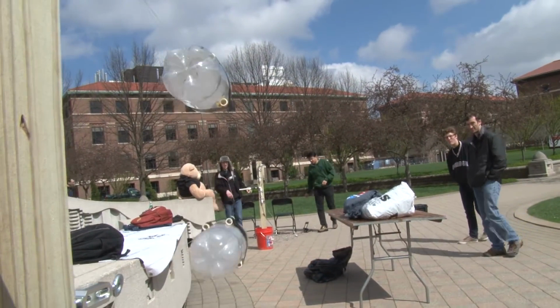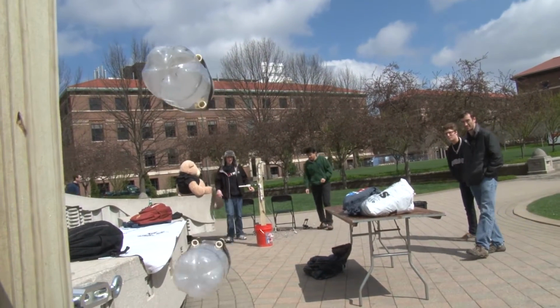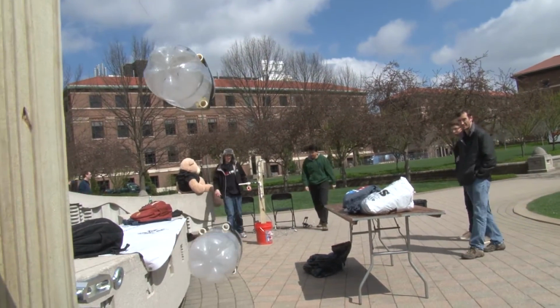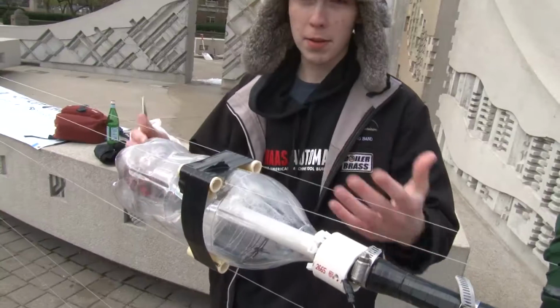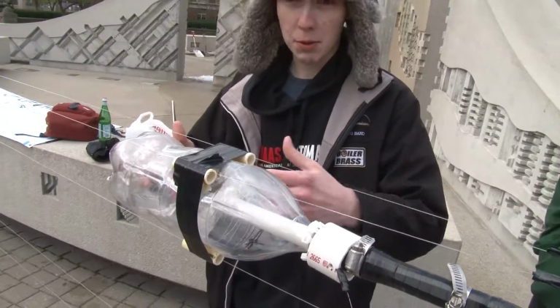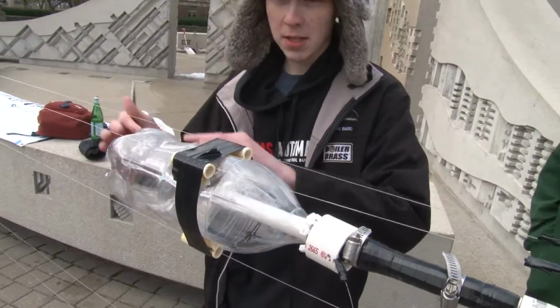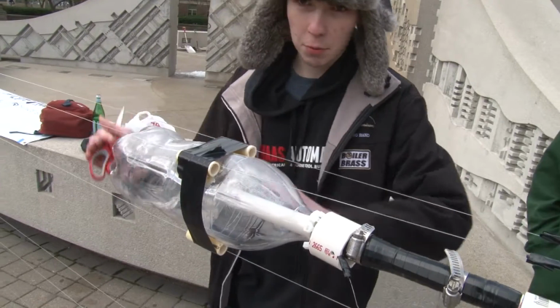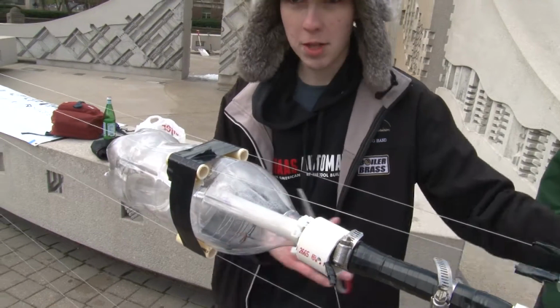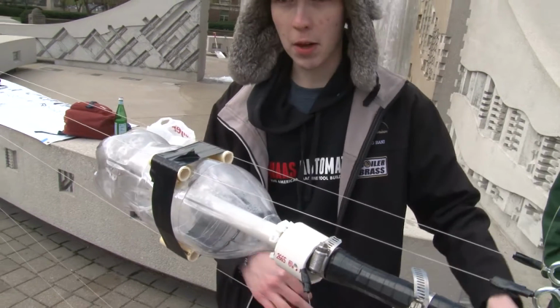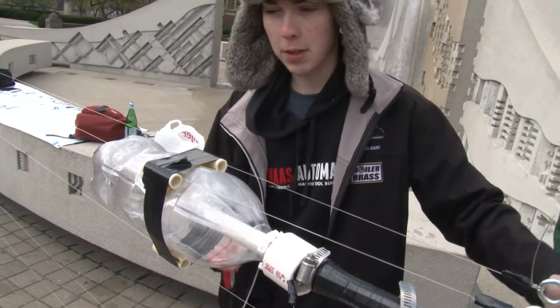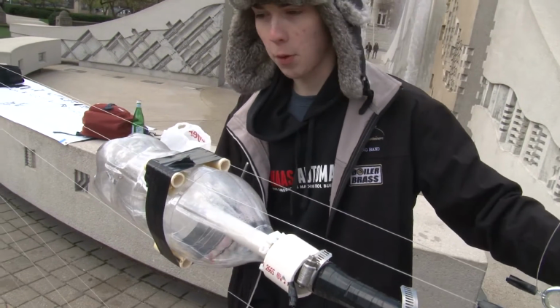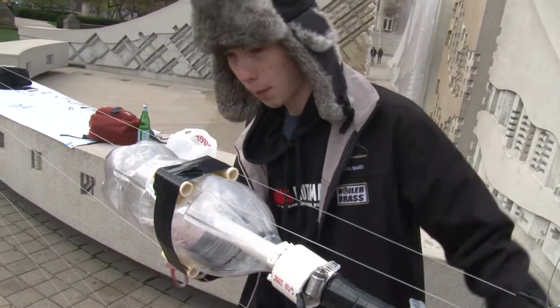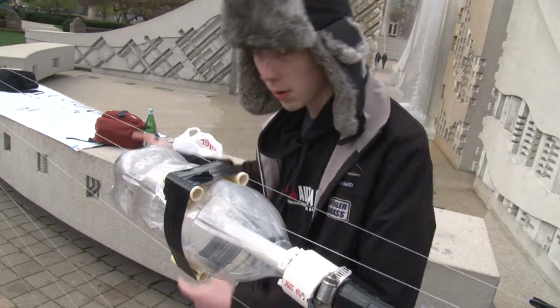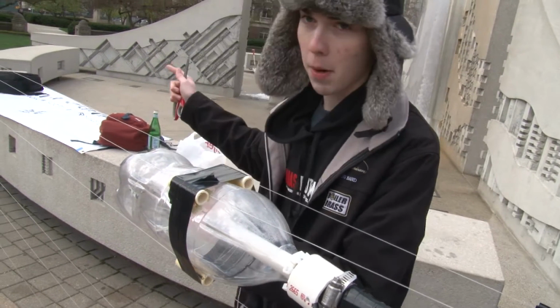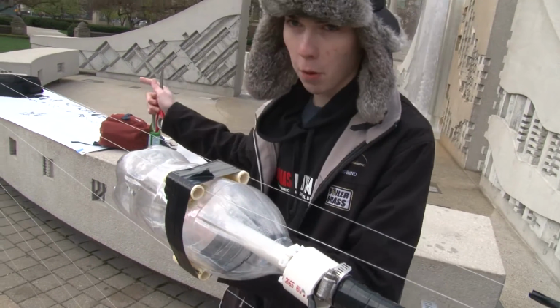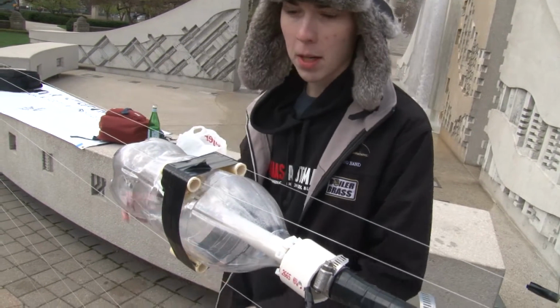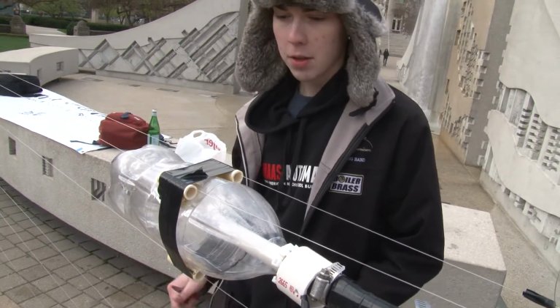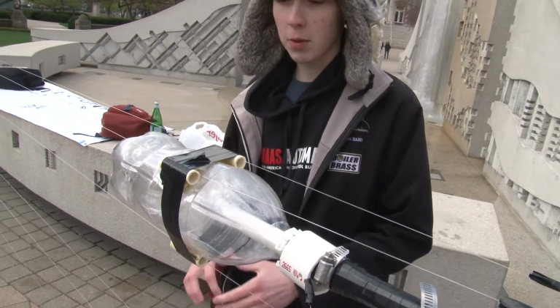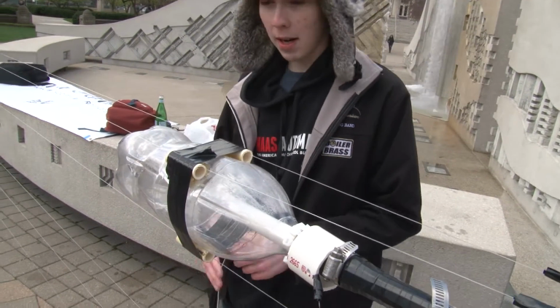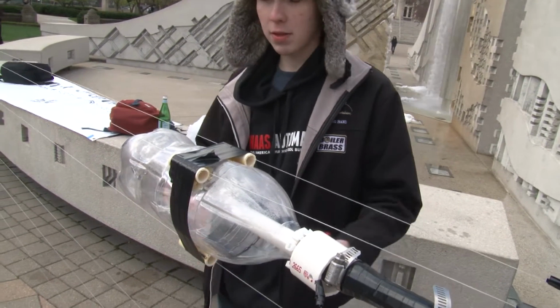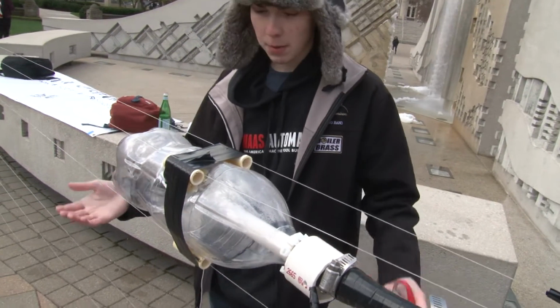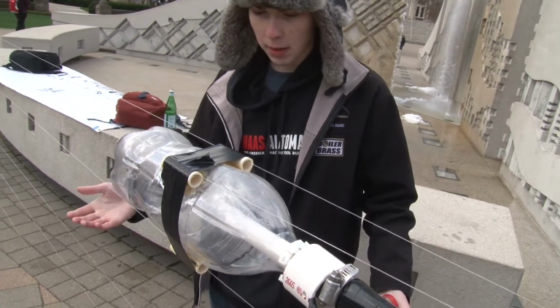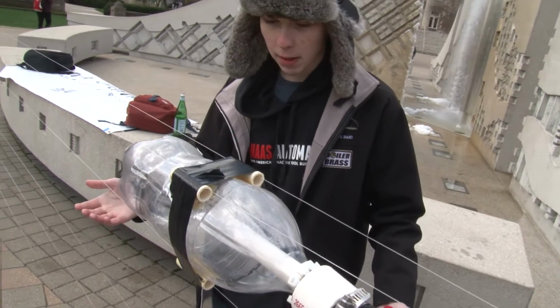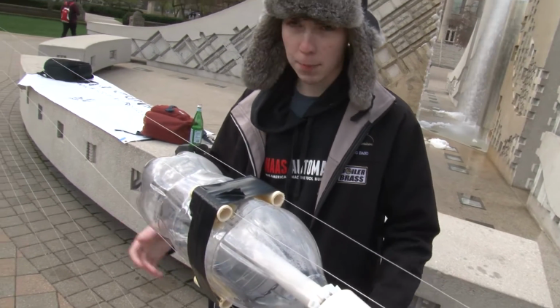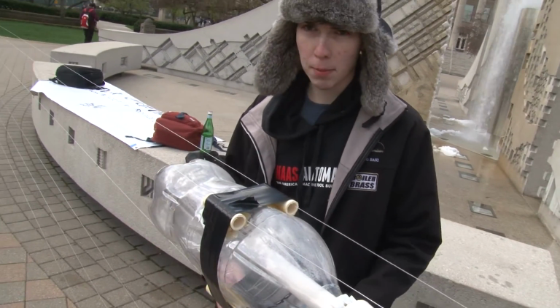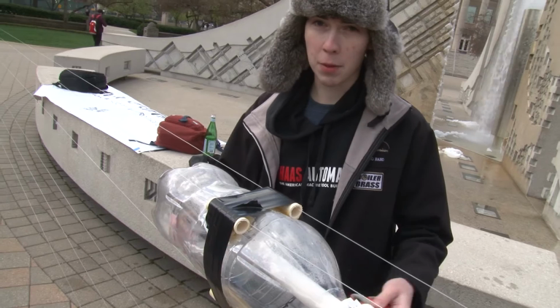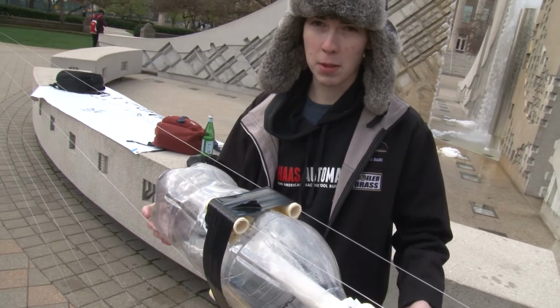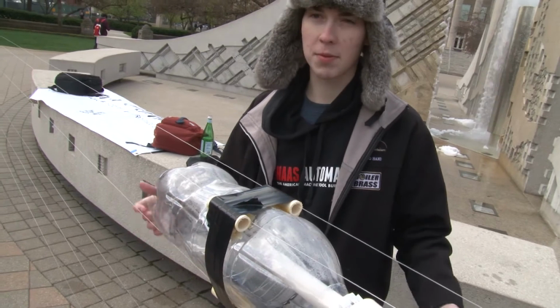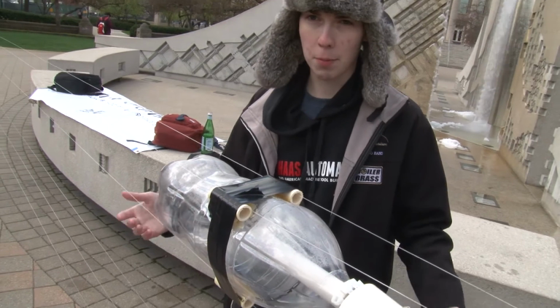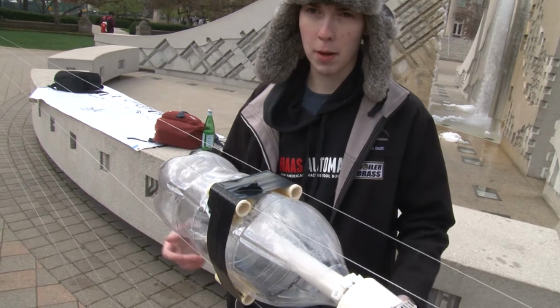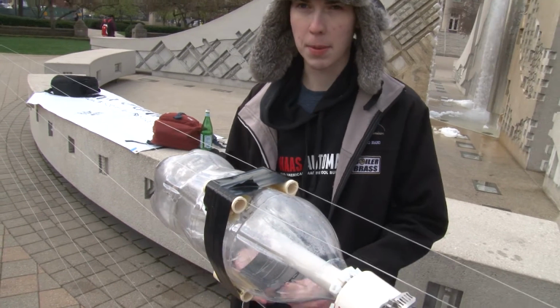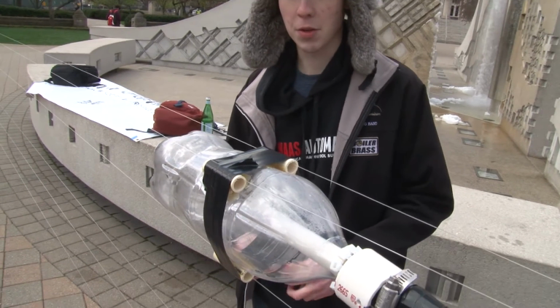As all the air that's pressurized inside rushes out, that creates a force that propels the bottle forward. We're demonstrating the principle behind thrust, which is very important in aerospace engineering.